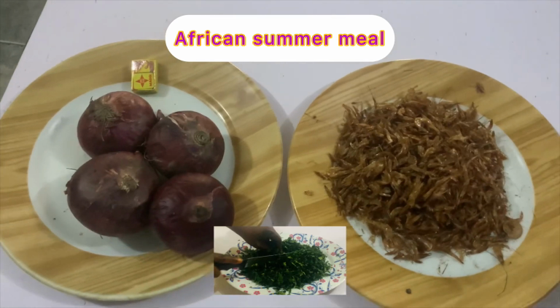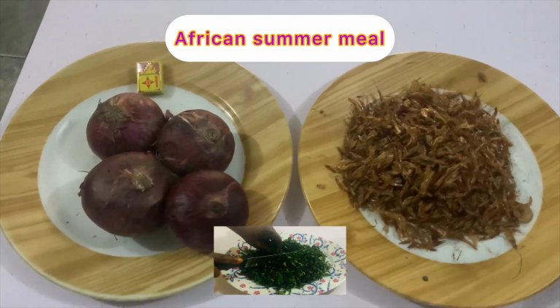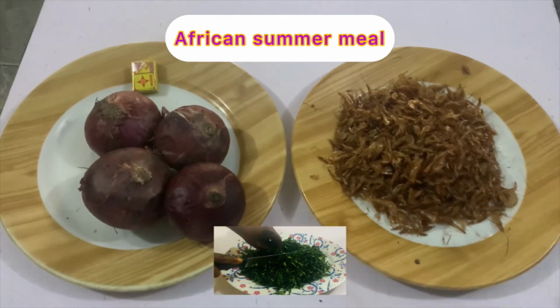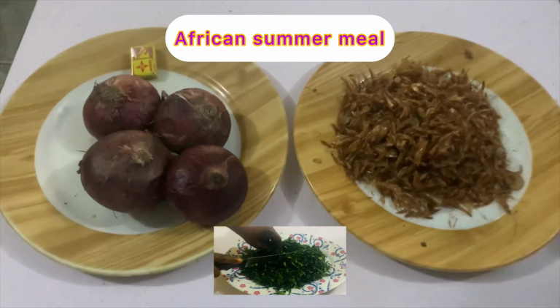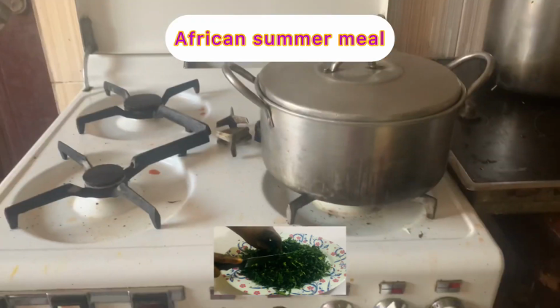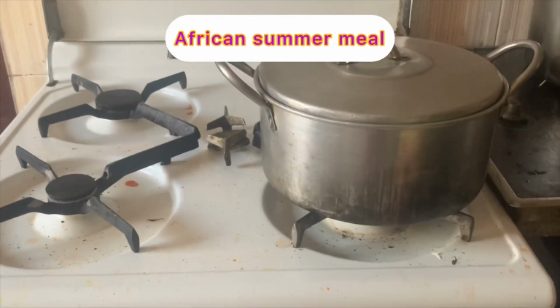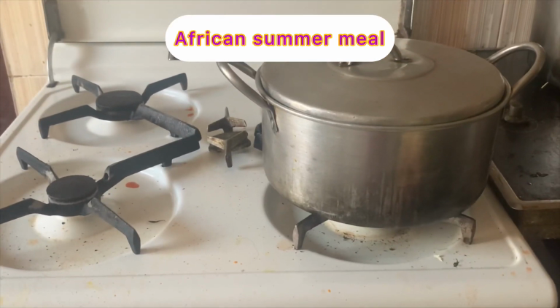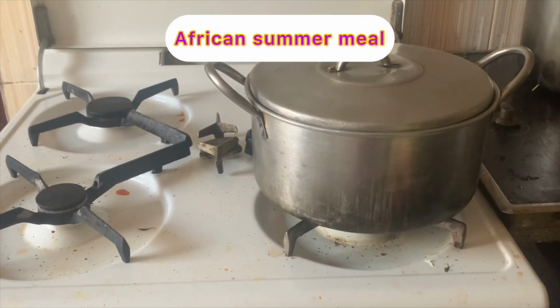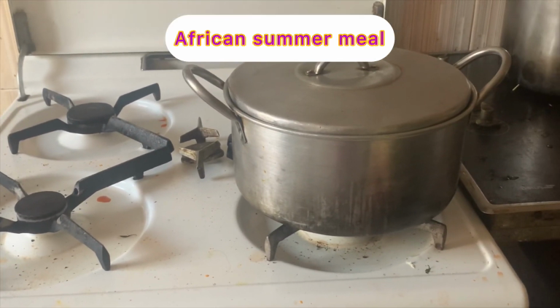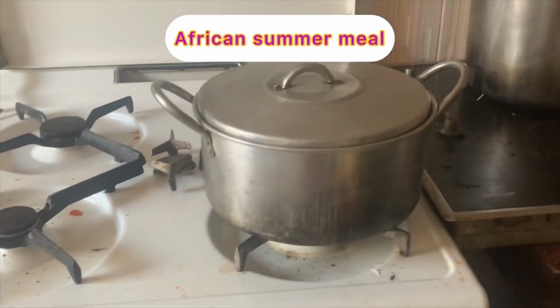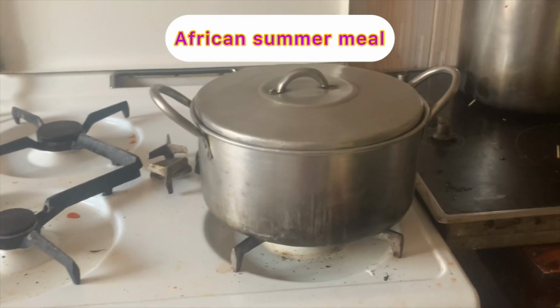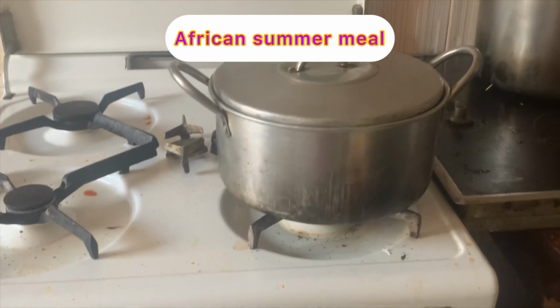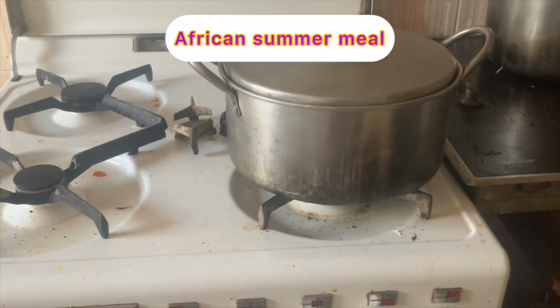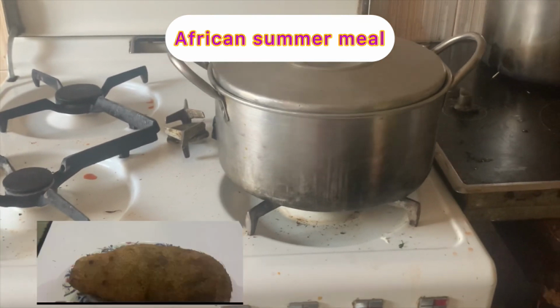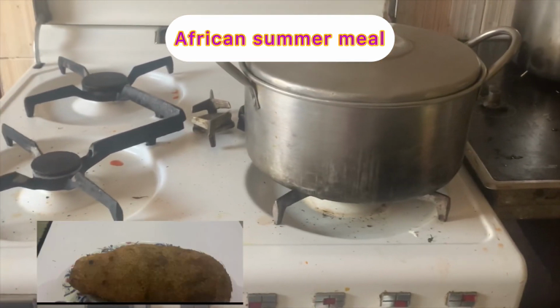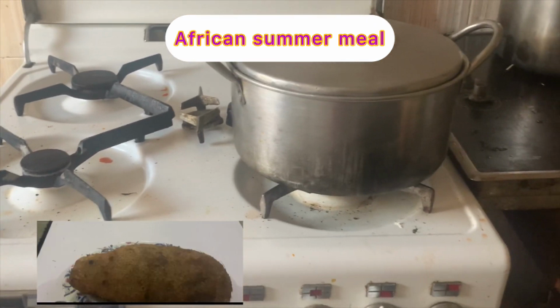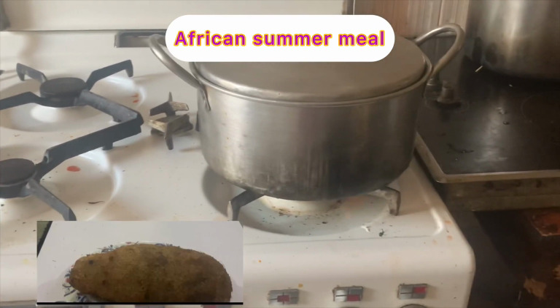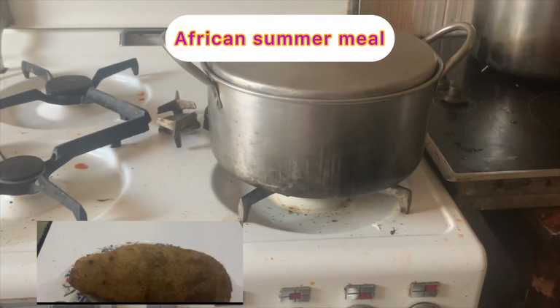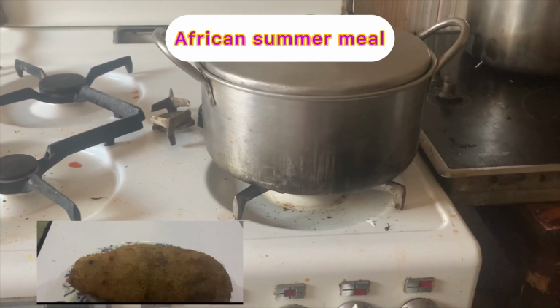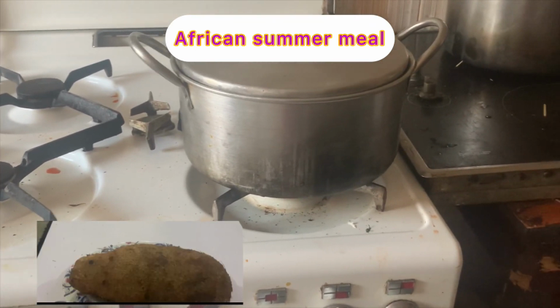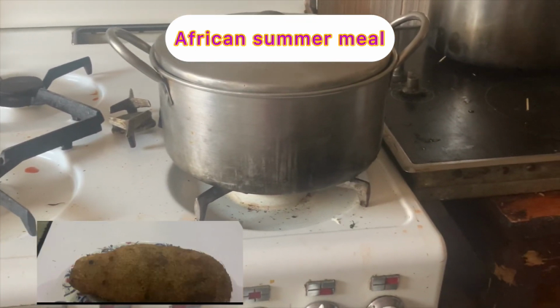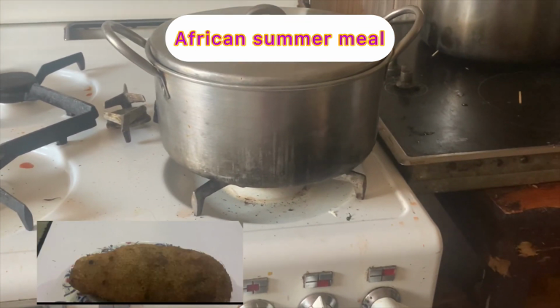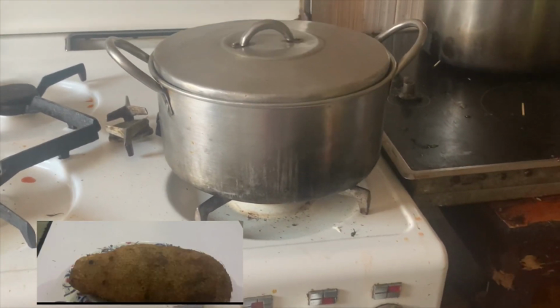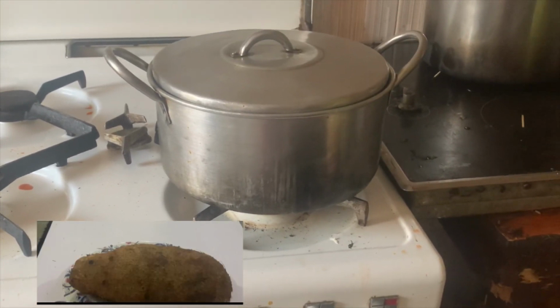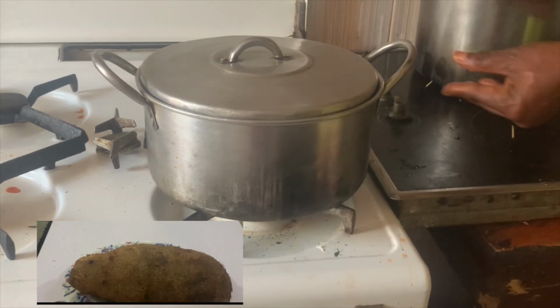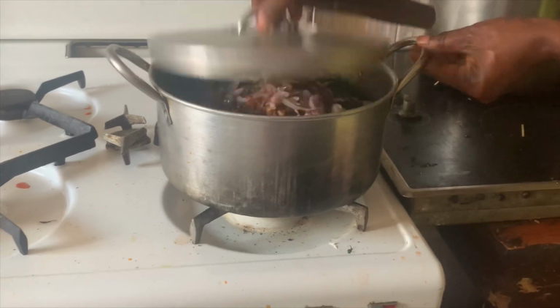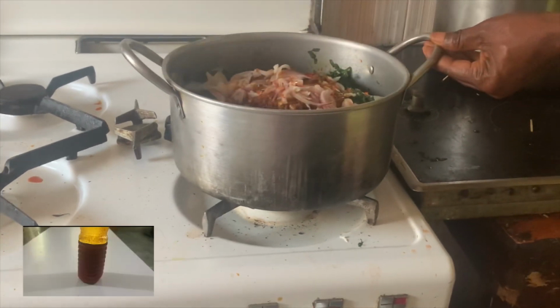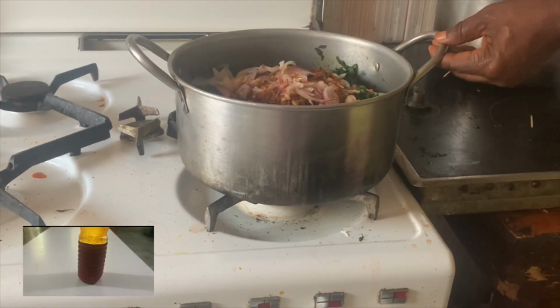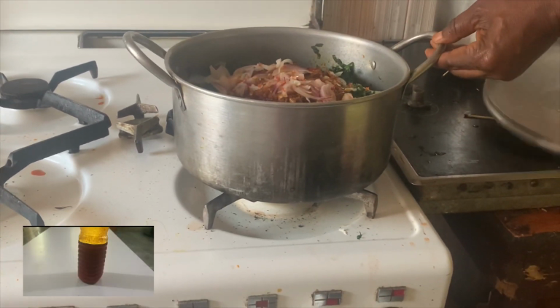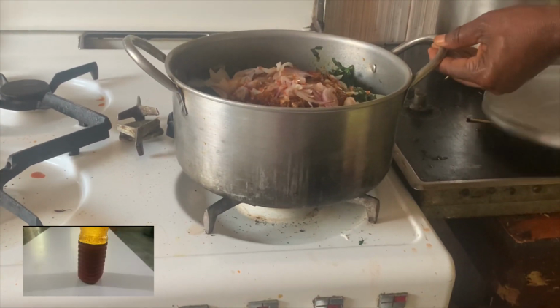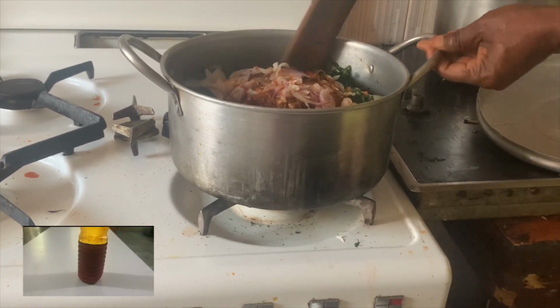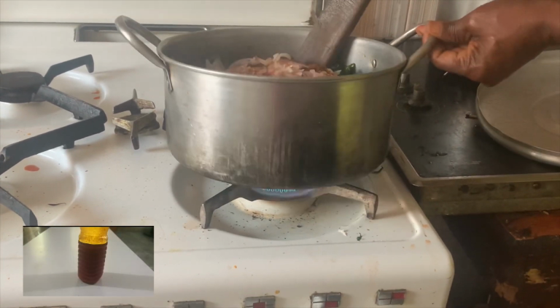Don't make yam and vegetable until you have watched this video. Let's make yam and vegetable together. After peeling your yams, wash it, put it in a clean pot, add water and salt.